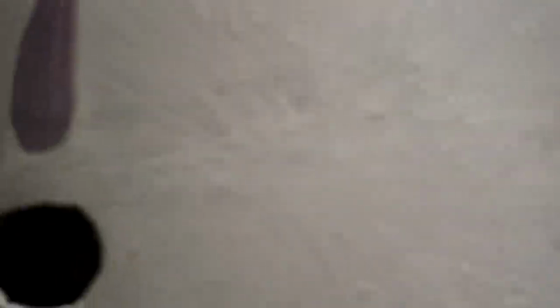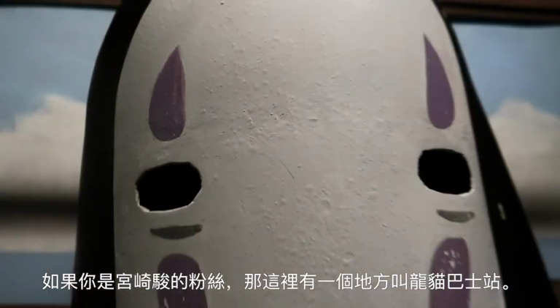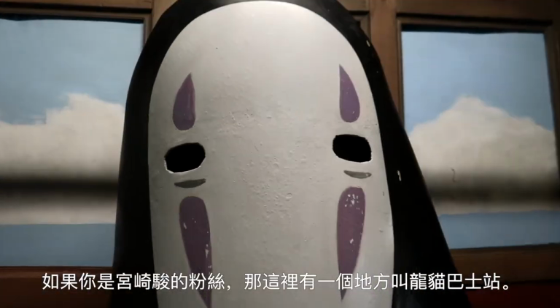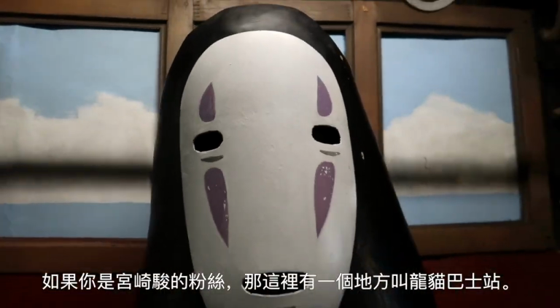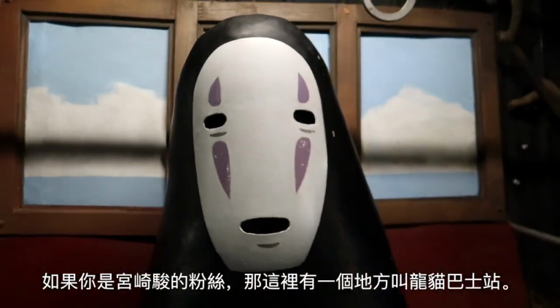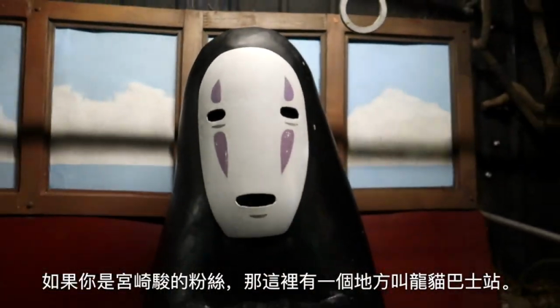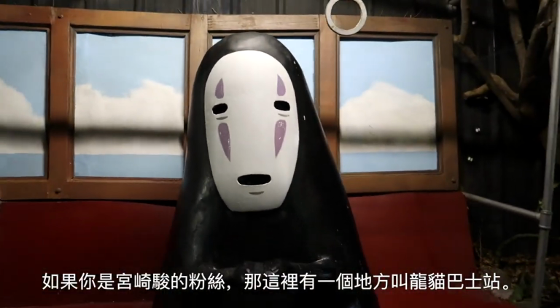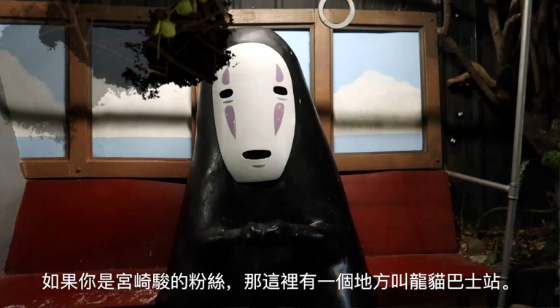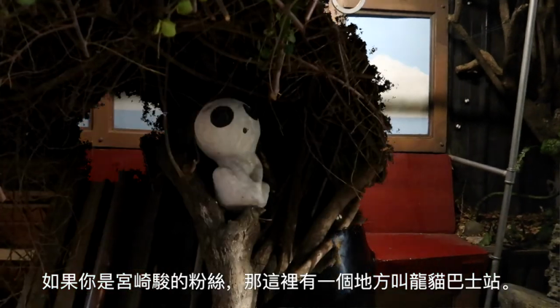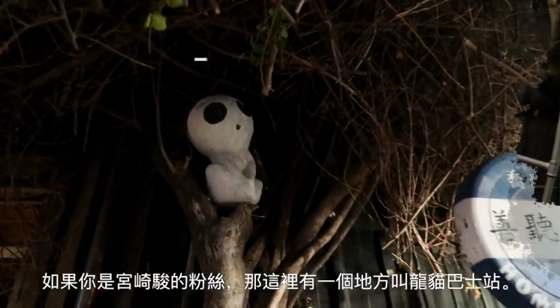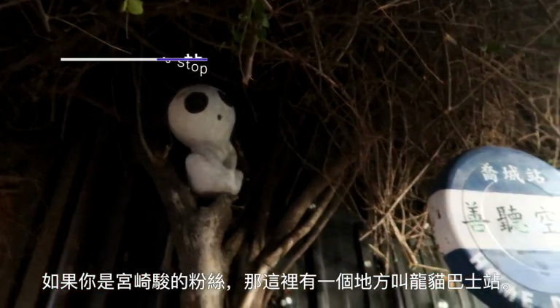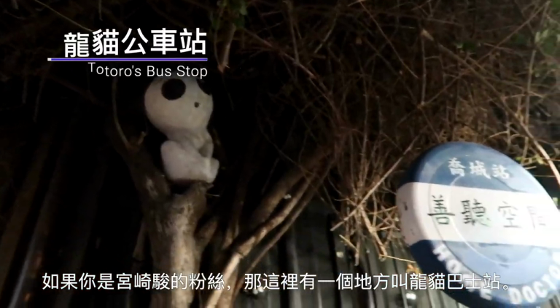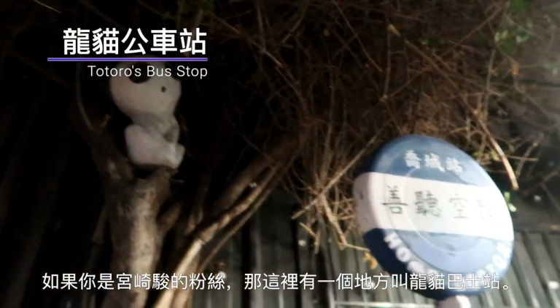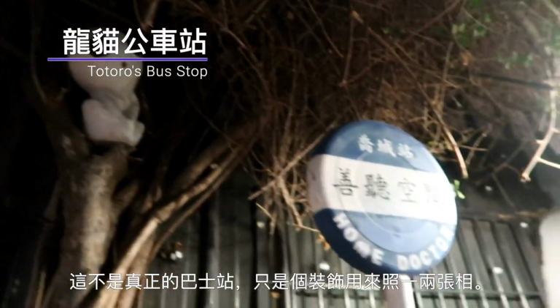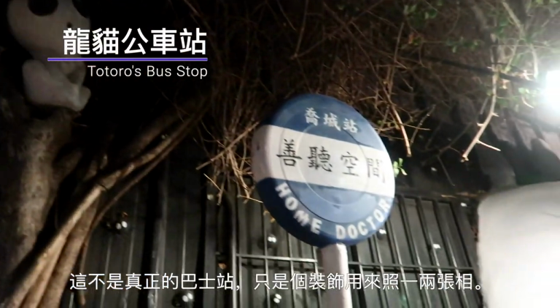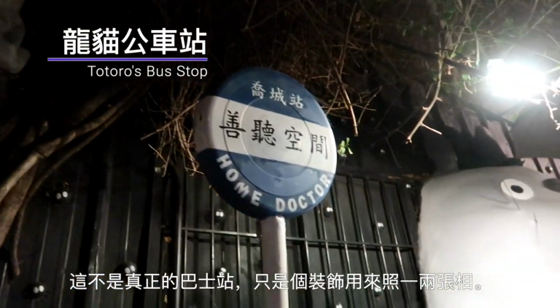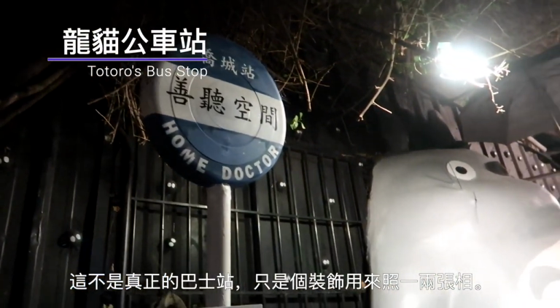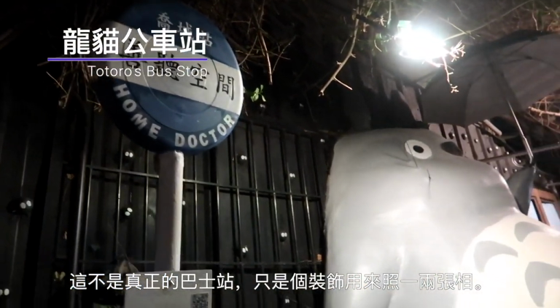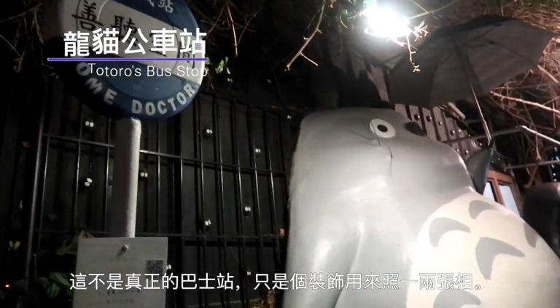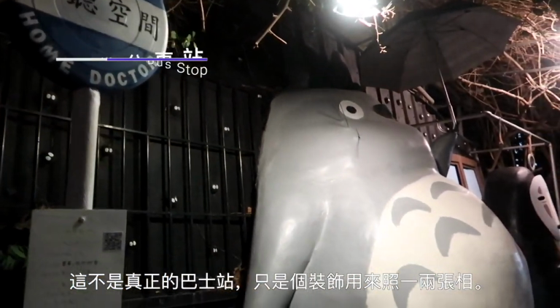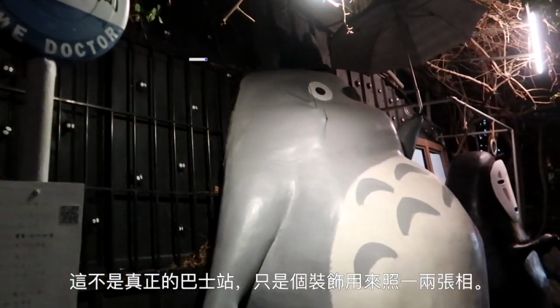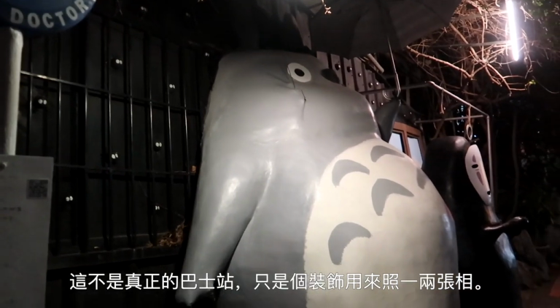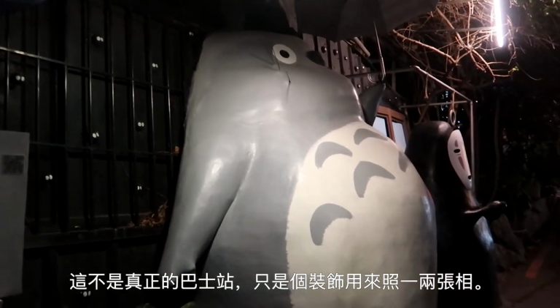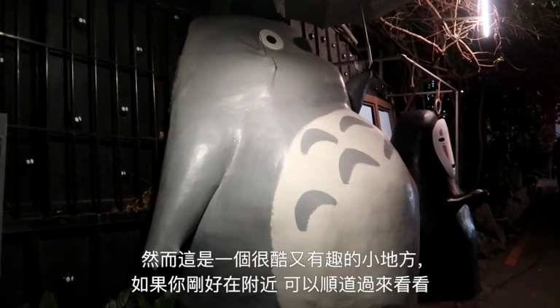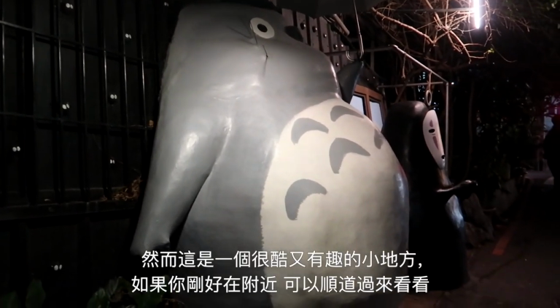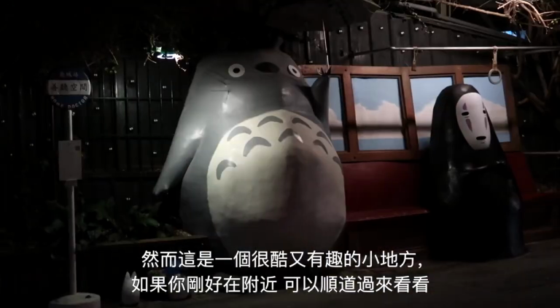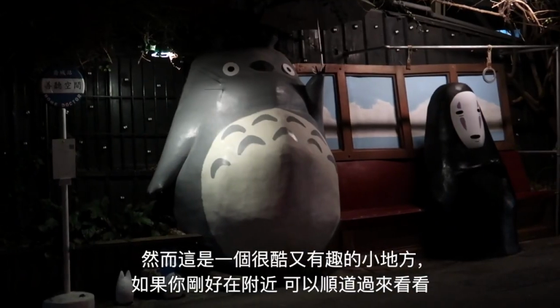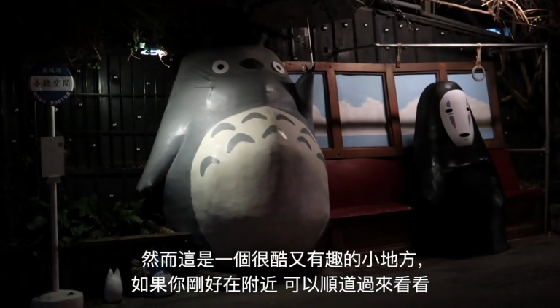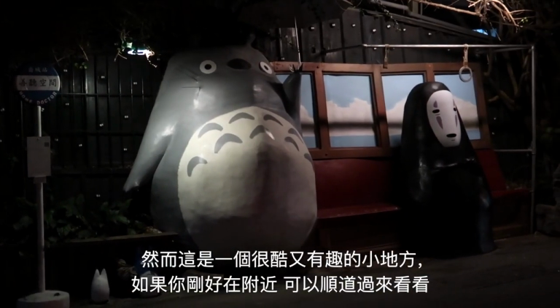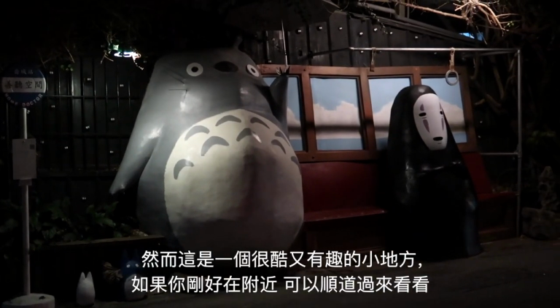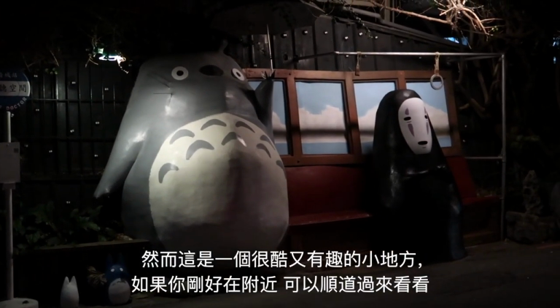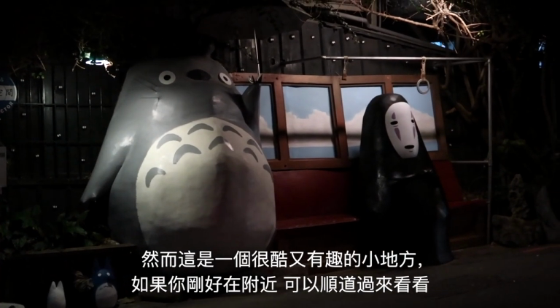If you're a Miyazaki fan, there's this little spot known as Totoro's Bus Stop. It's not a real bus stop — it's just there for decoration and maybe a photo or two. However, it's a cool and interesting little spot to check out if you're around the area.